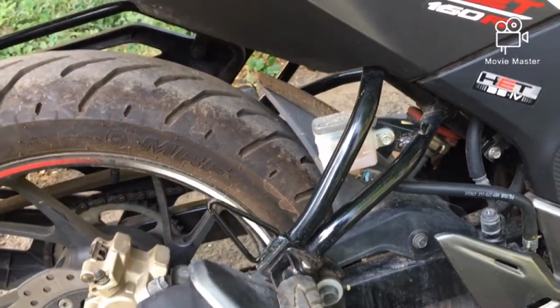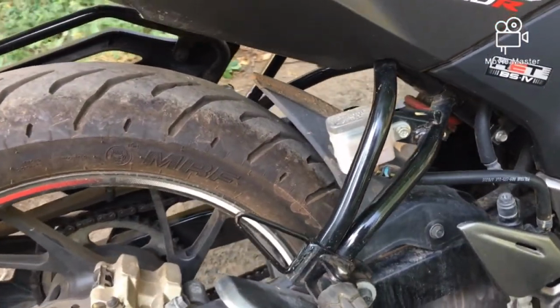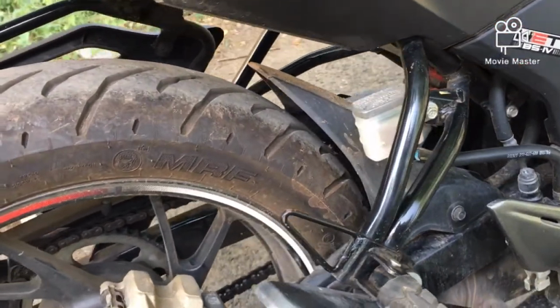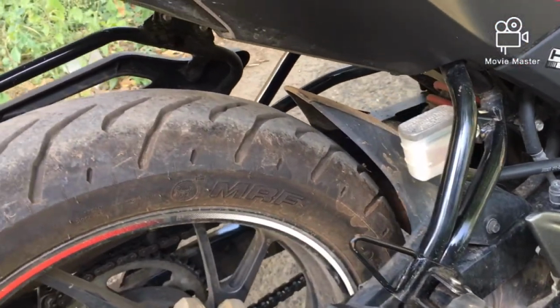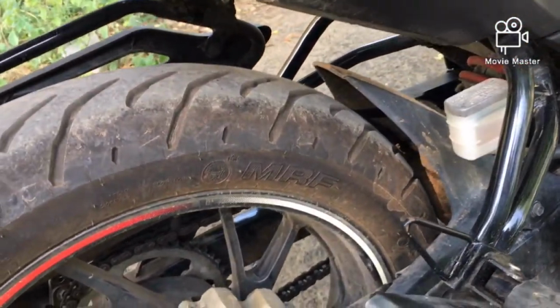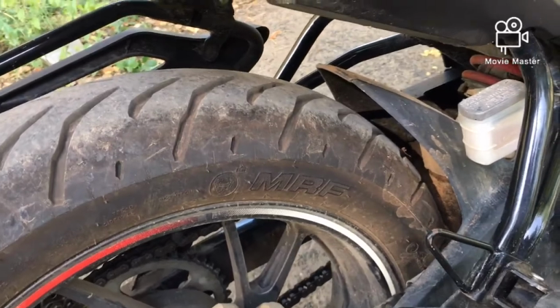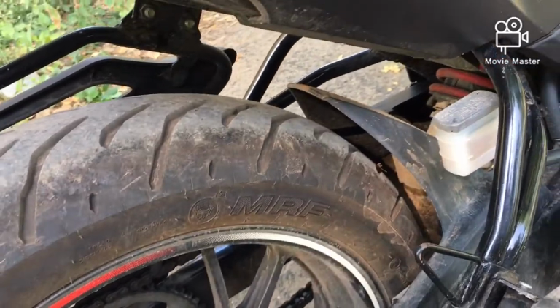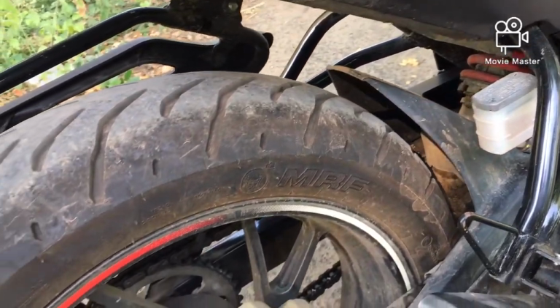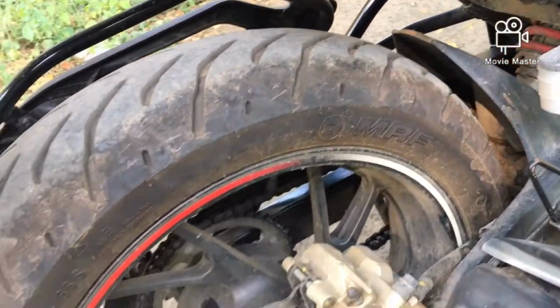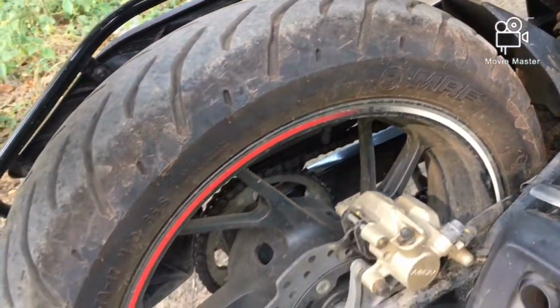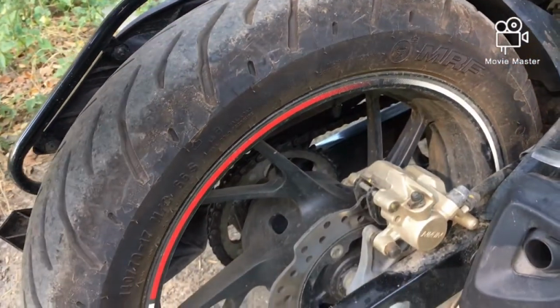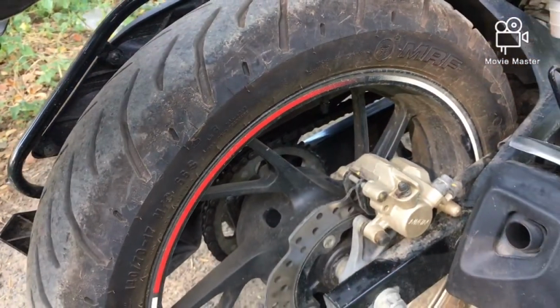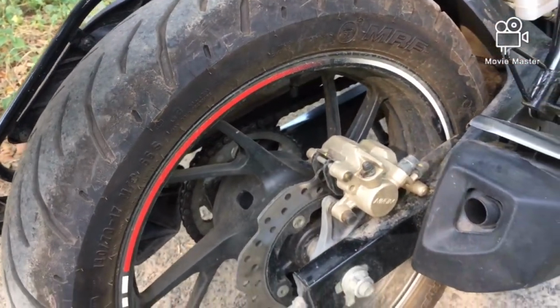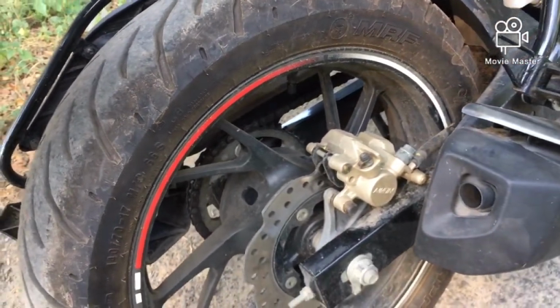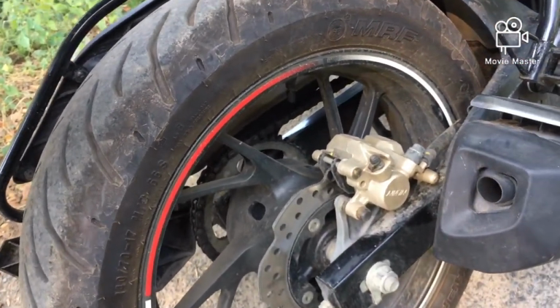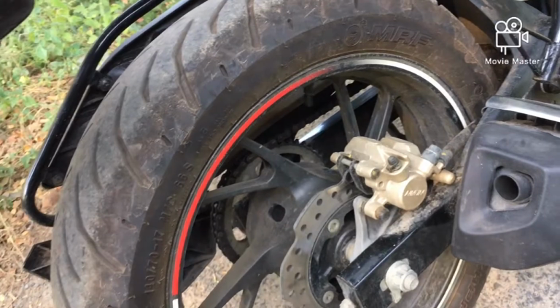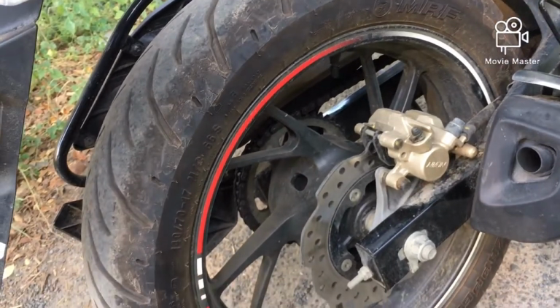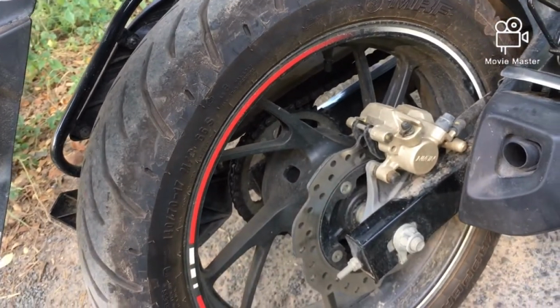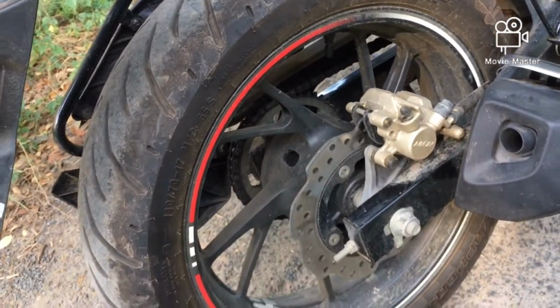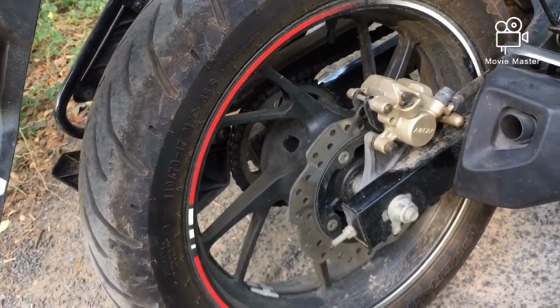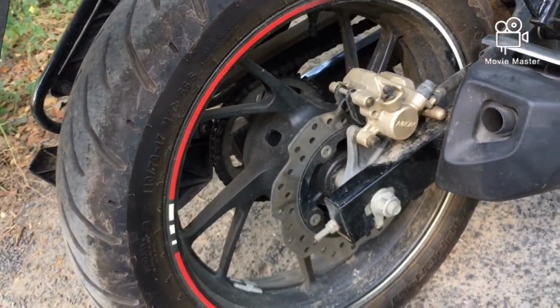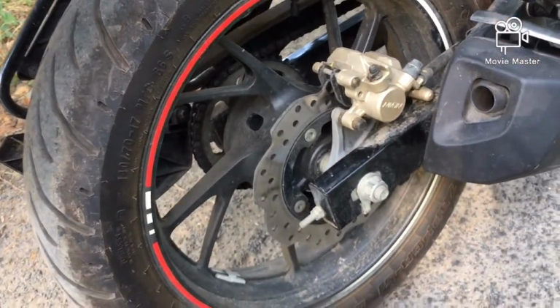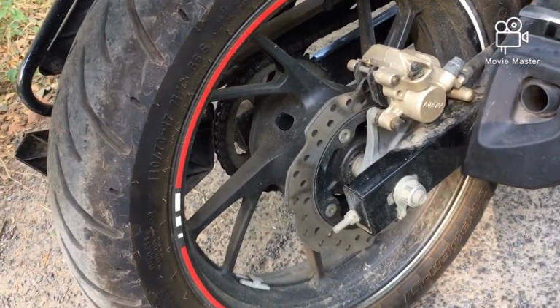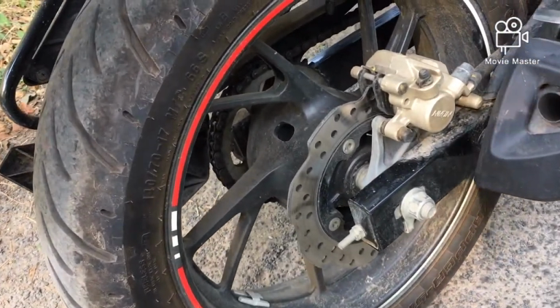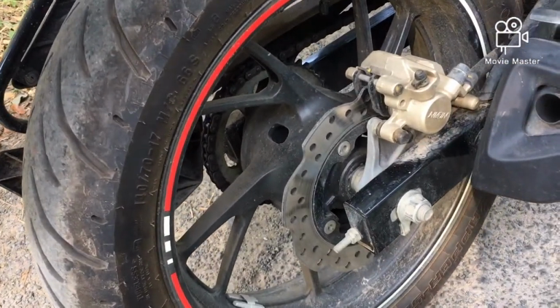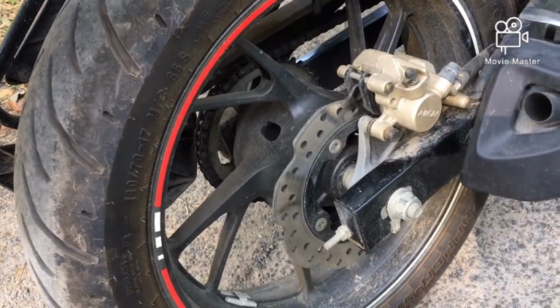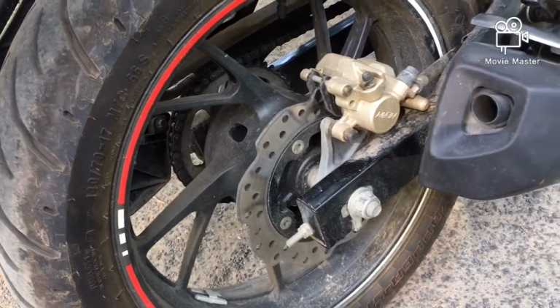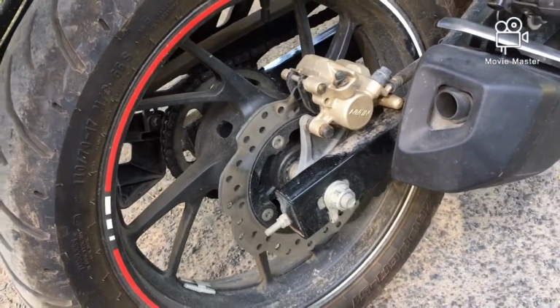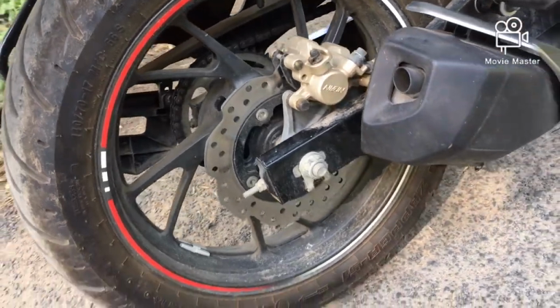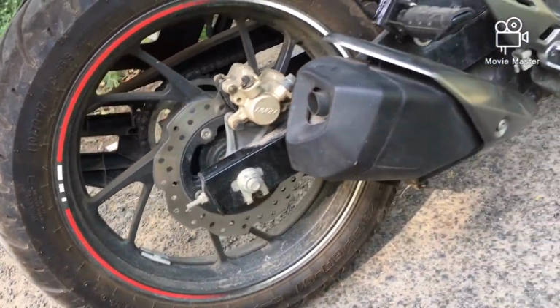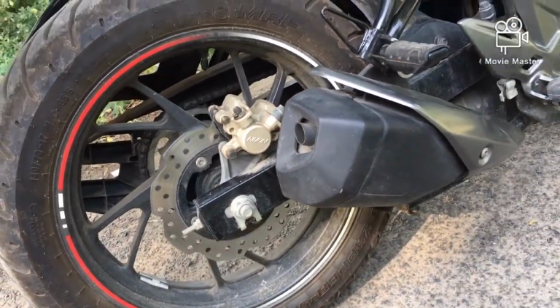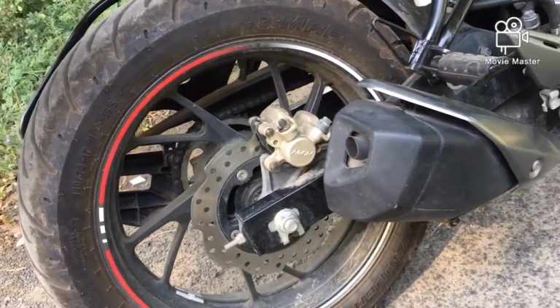We also get a monoshock suspension at the rear. The cross section of the rear tyre is 17 inches, with a cross section of 140 by 80 and a rear disc diameter of 220 mm. It also gets an aluminium swingarm at the rear.